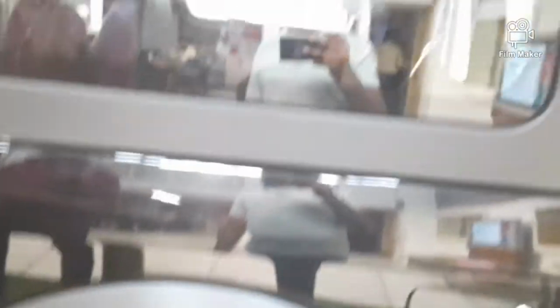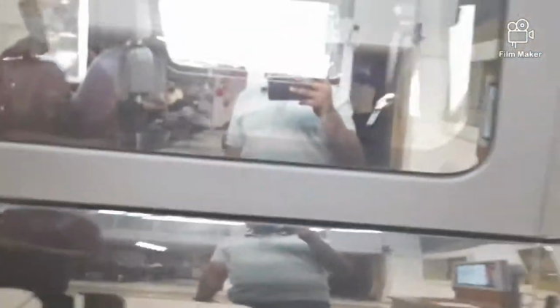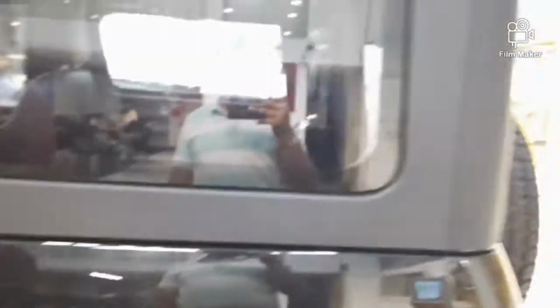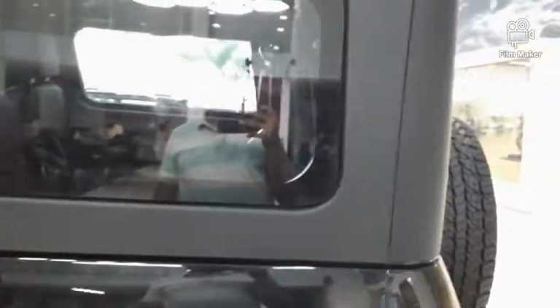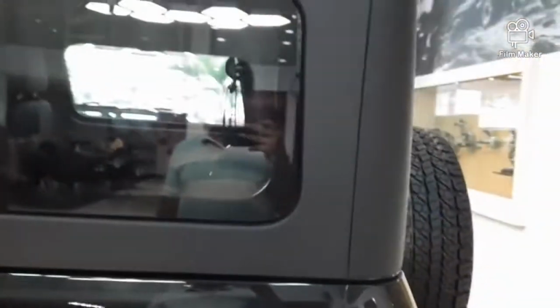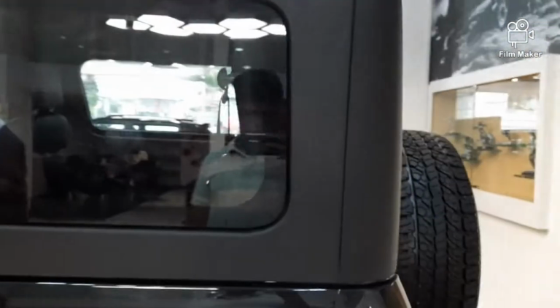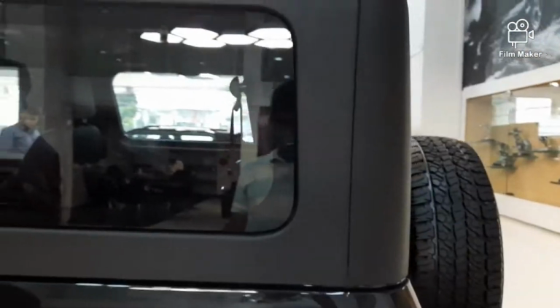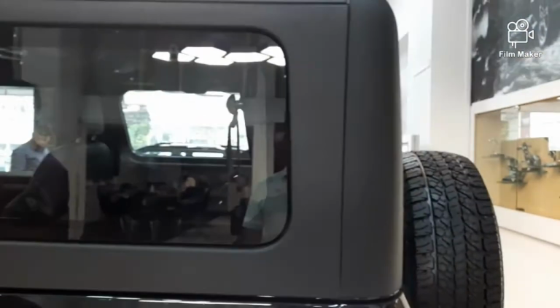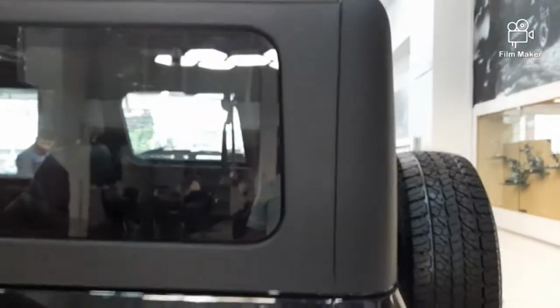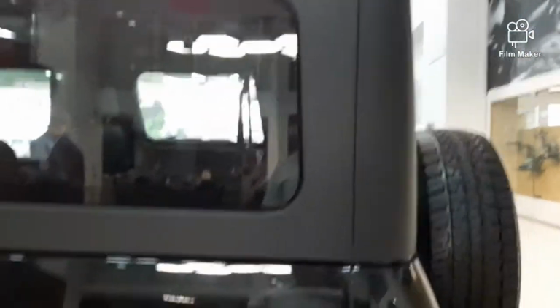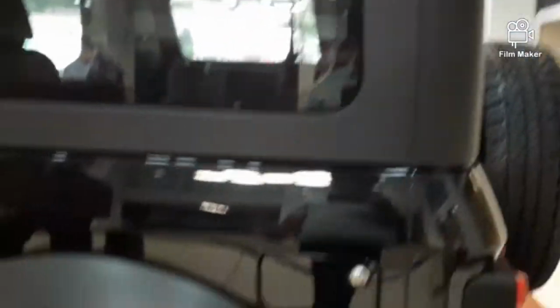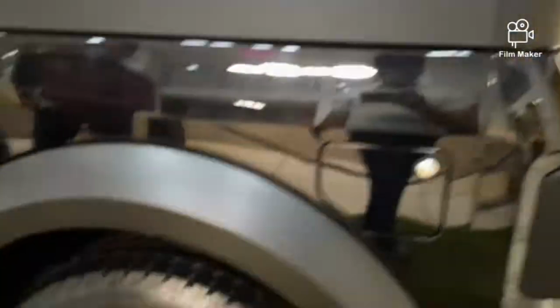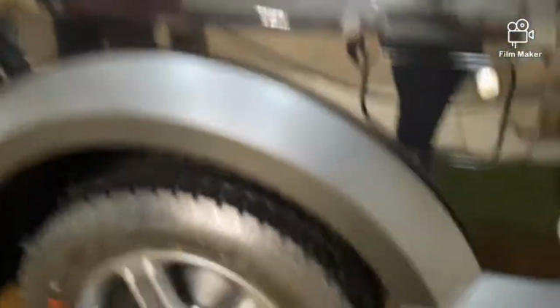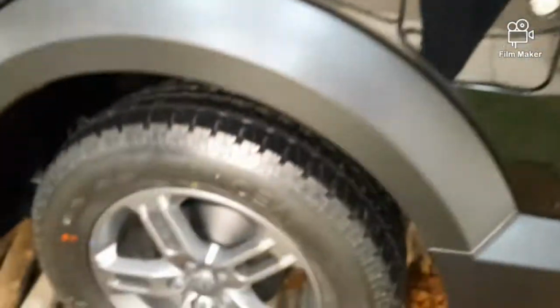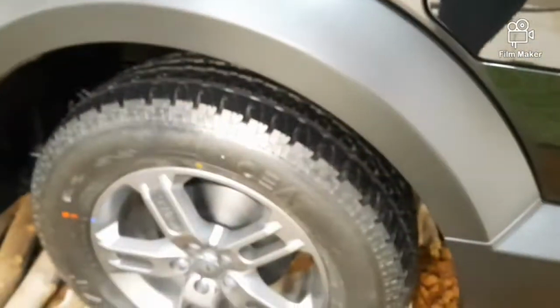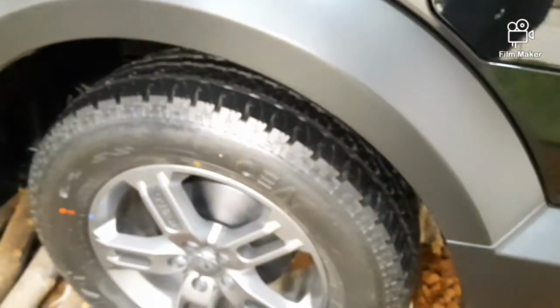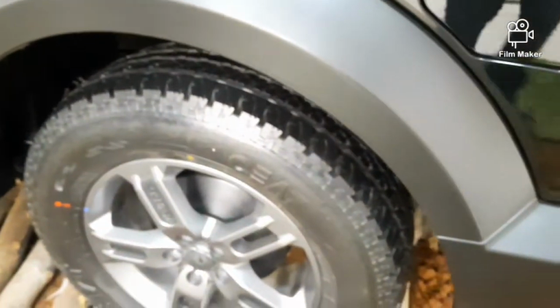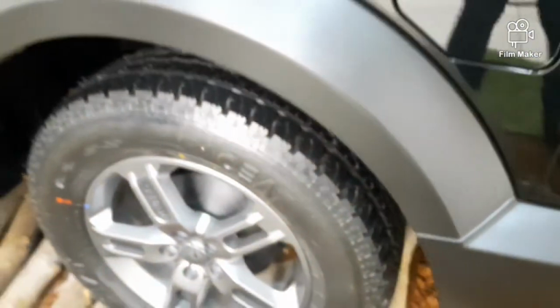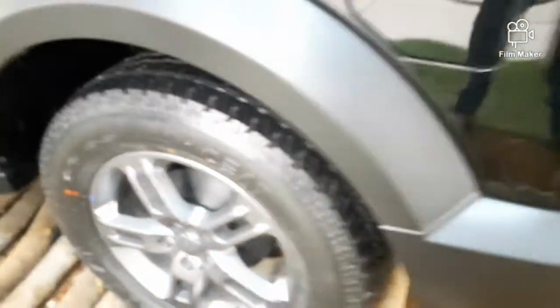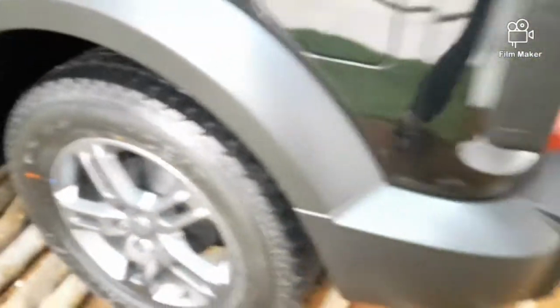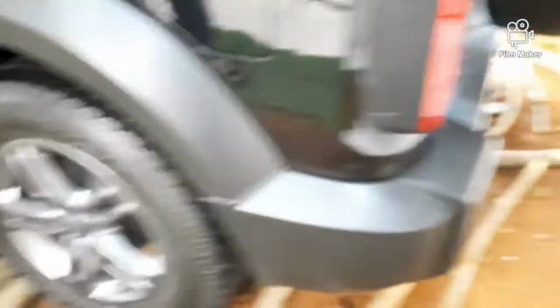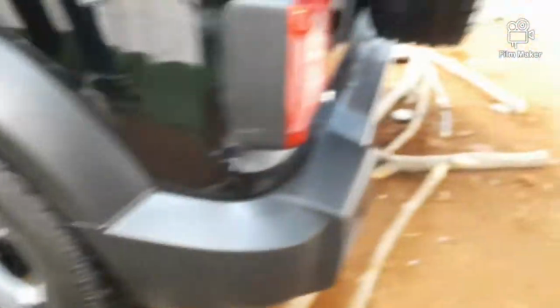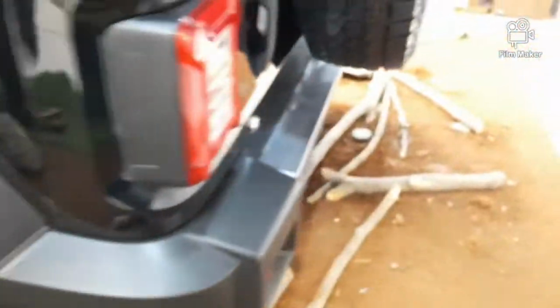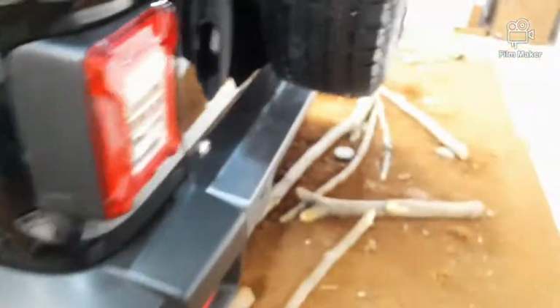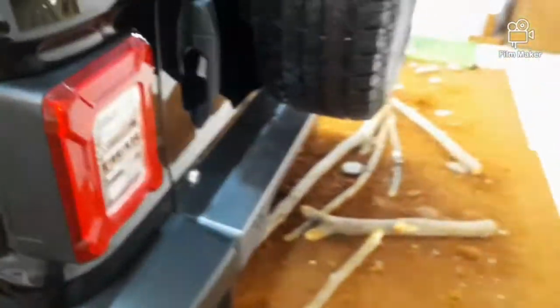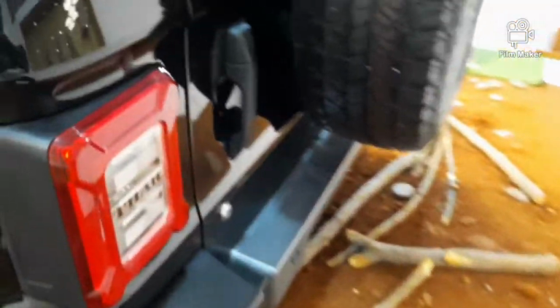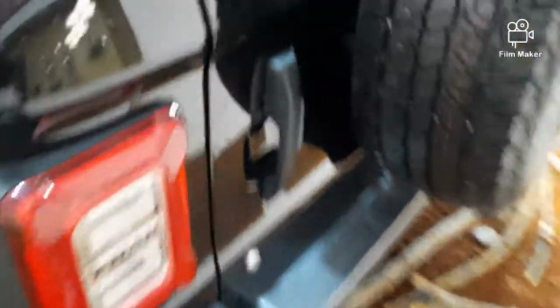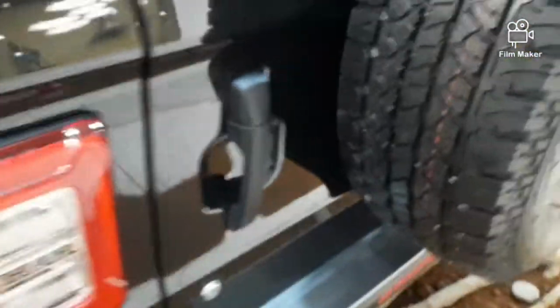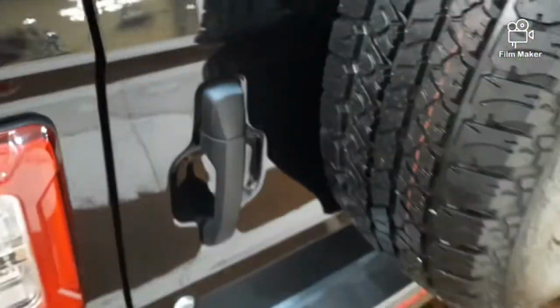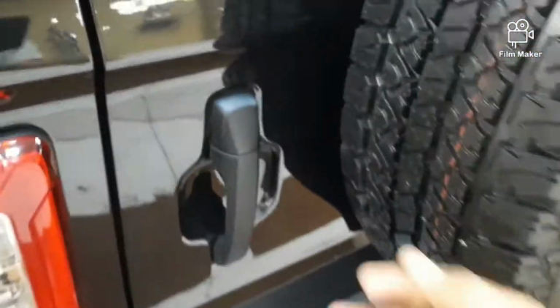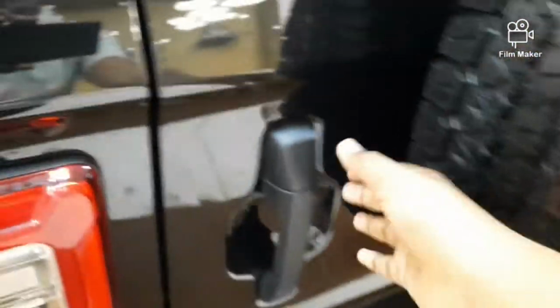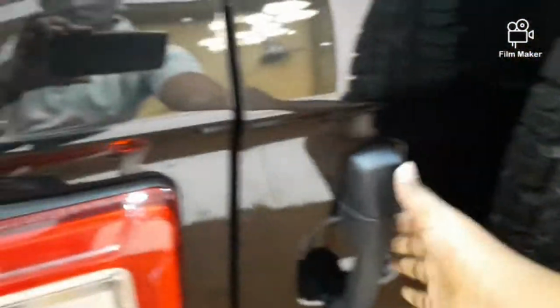This is a hard top and soft top. This is an off-road version of XLX.